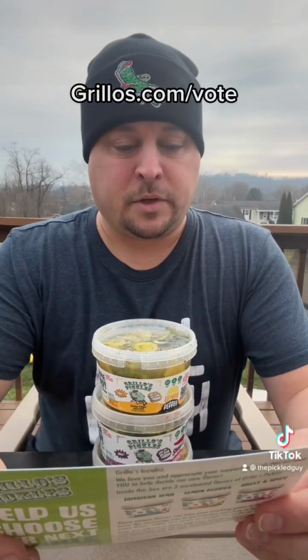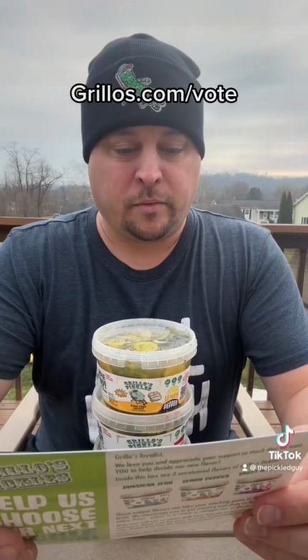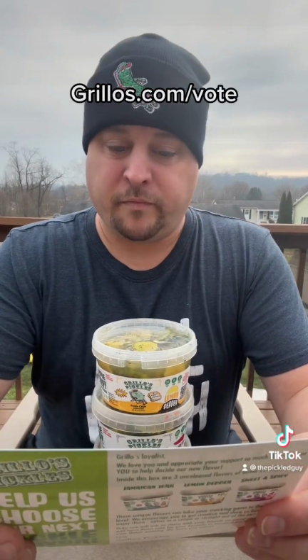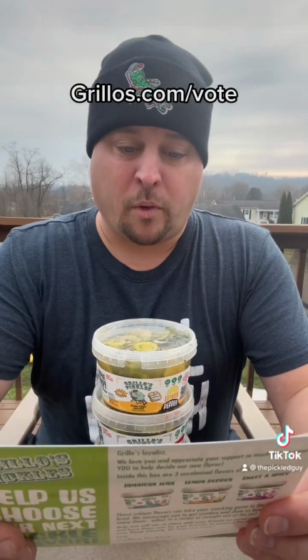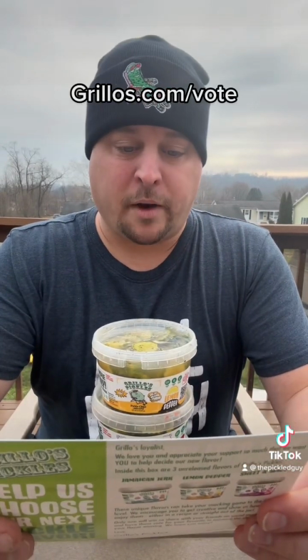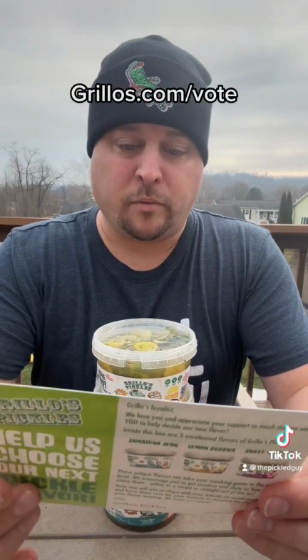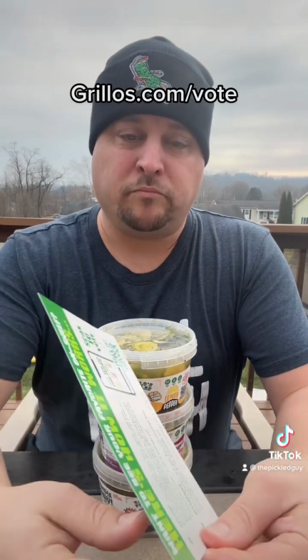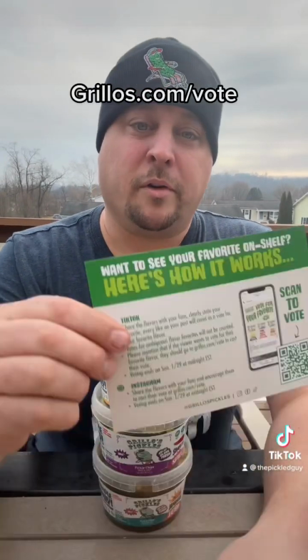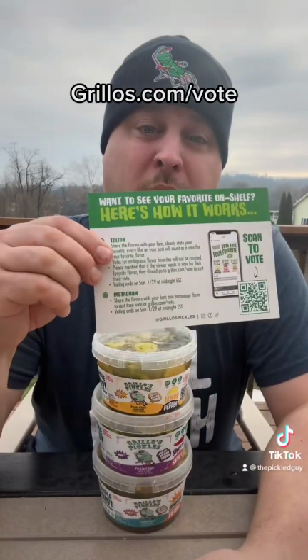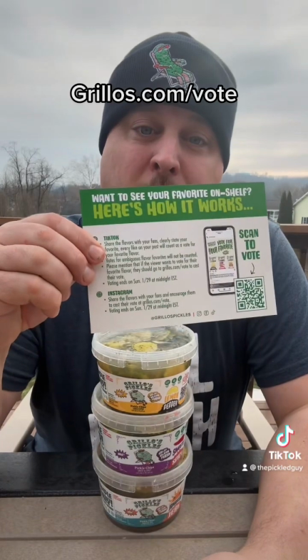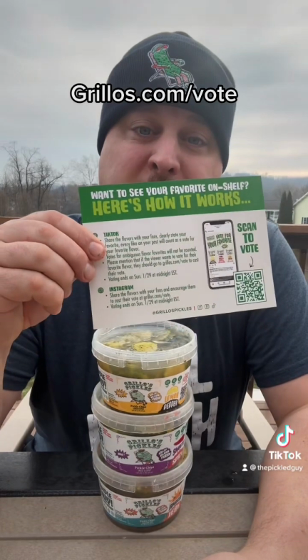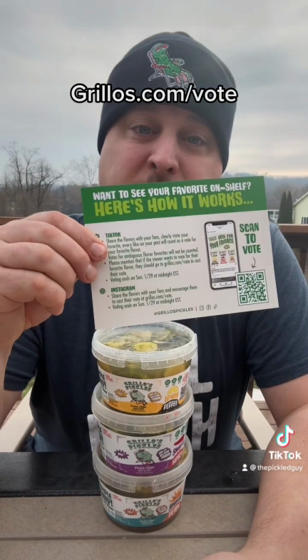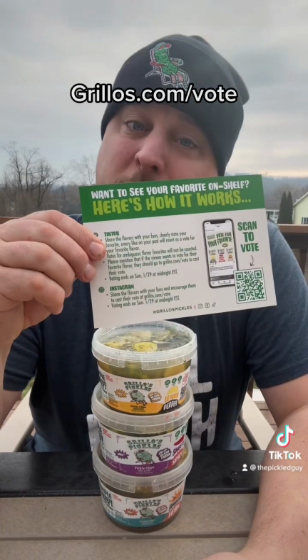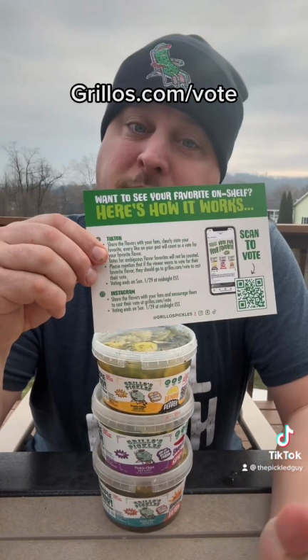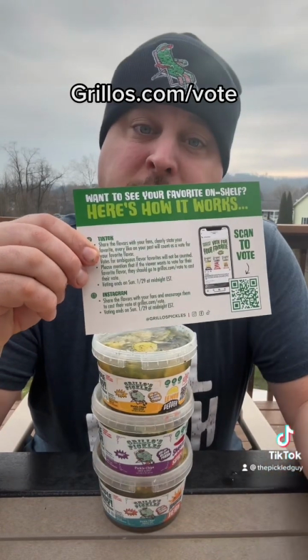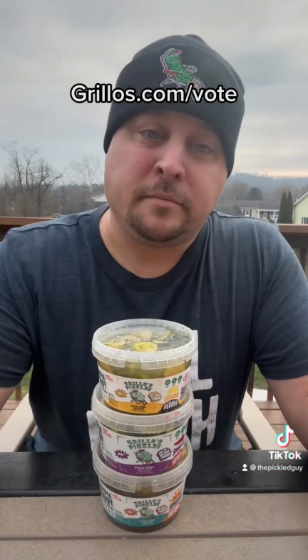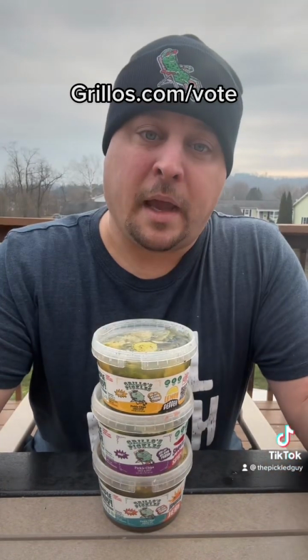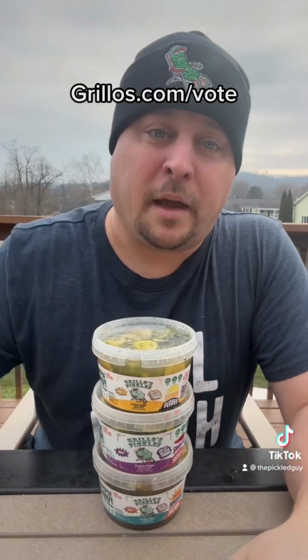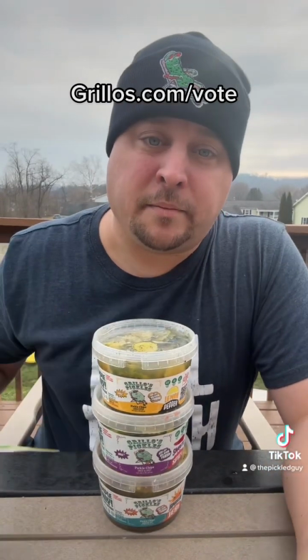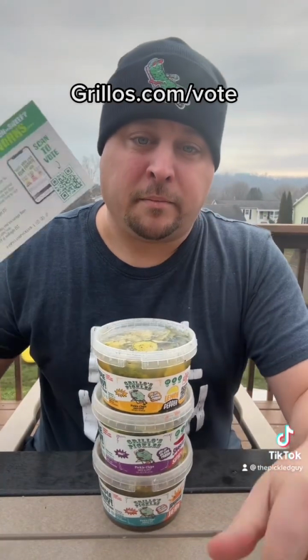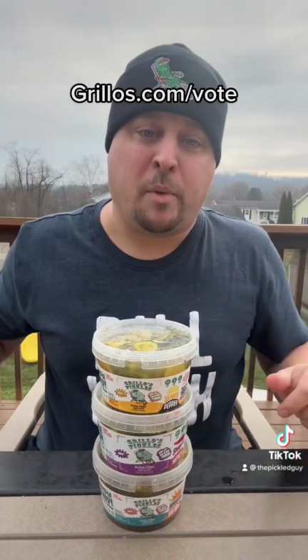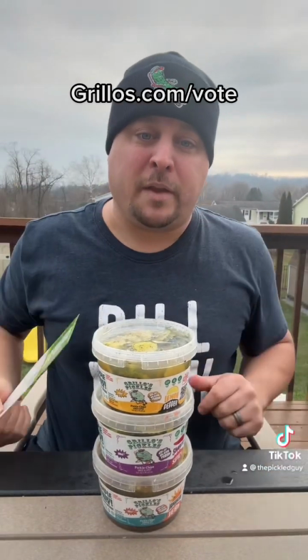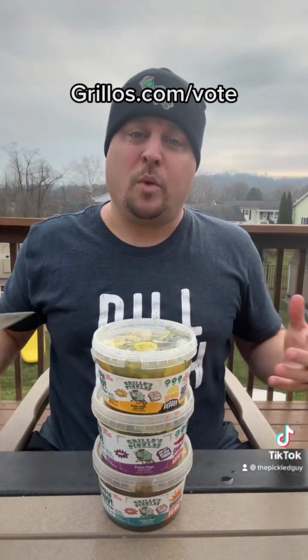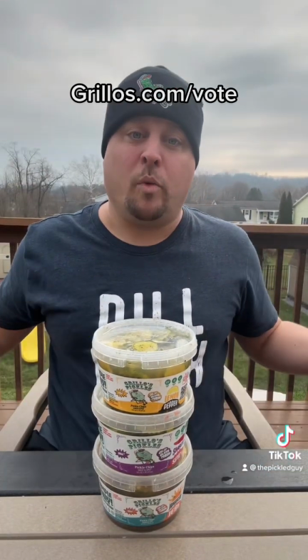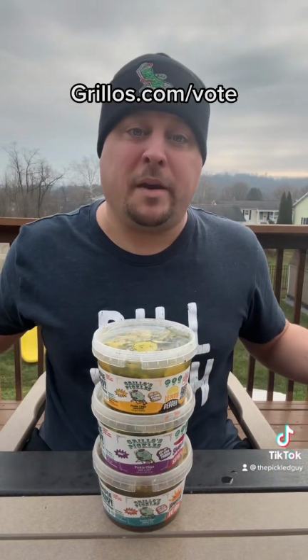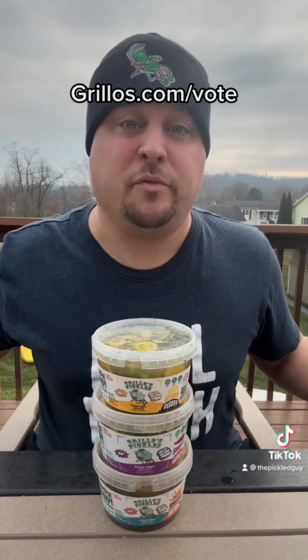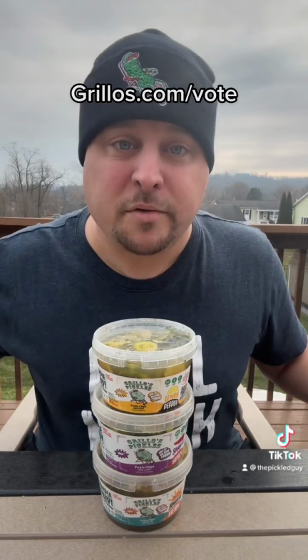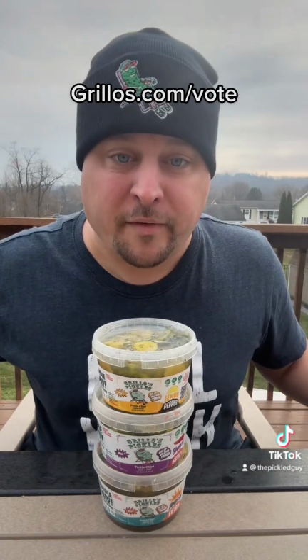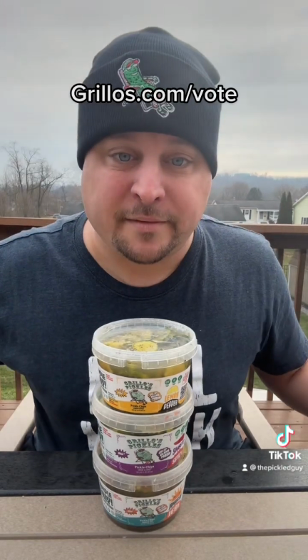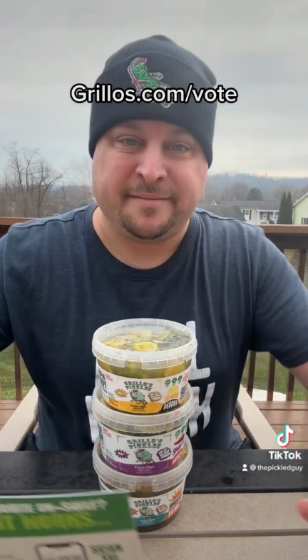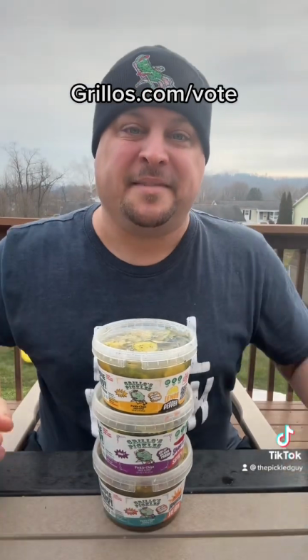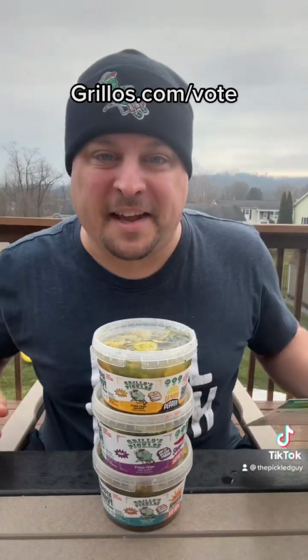If you want to go online and vote, head to grillos.com/vote, and maybe one of these will be the next Grillo's flavor. See you guys!